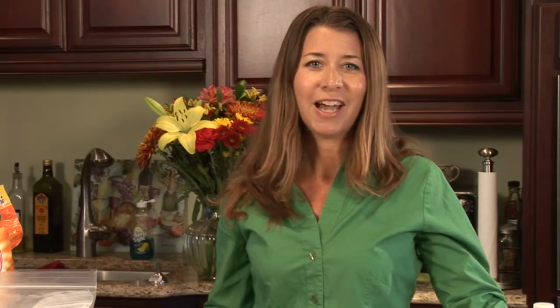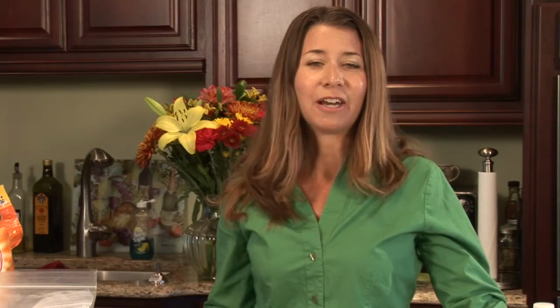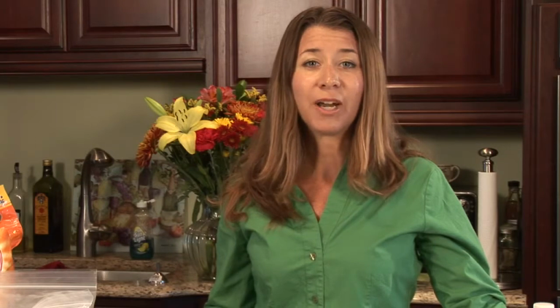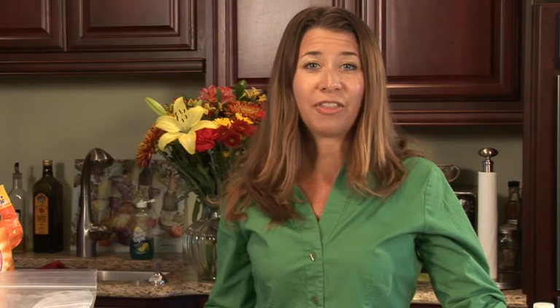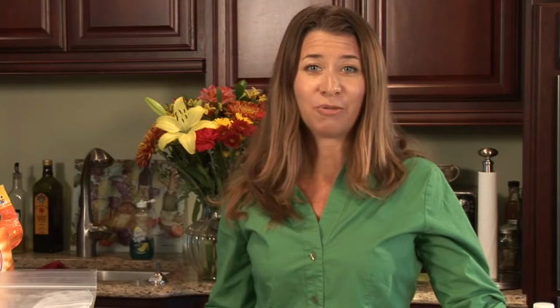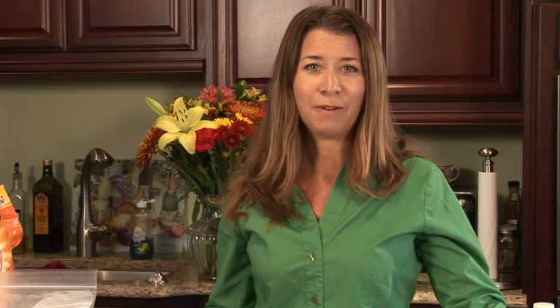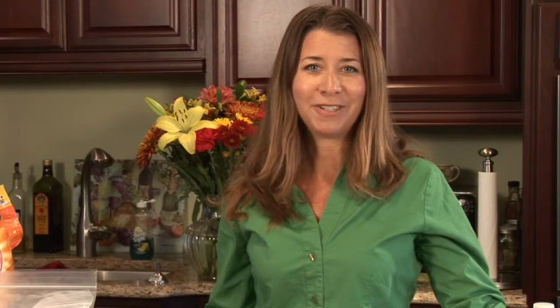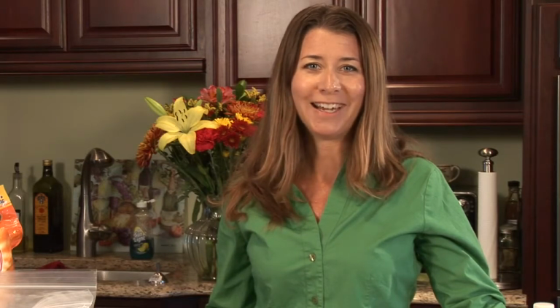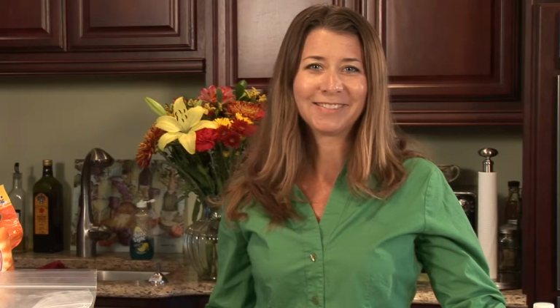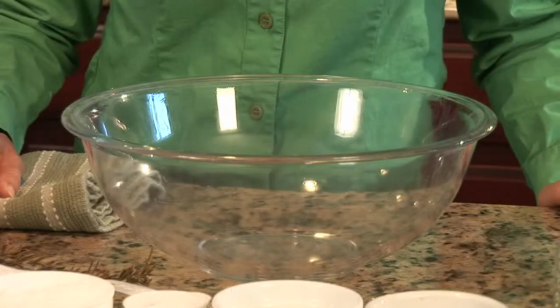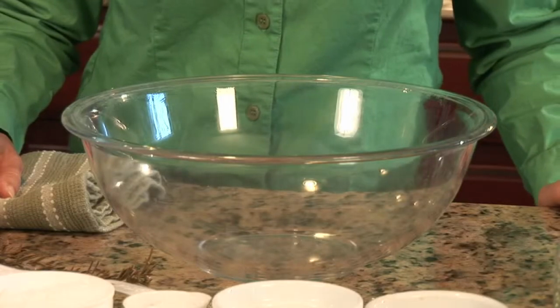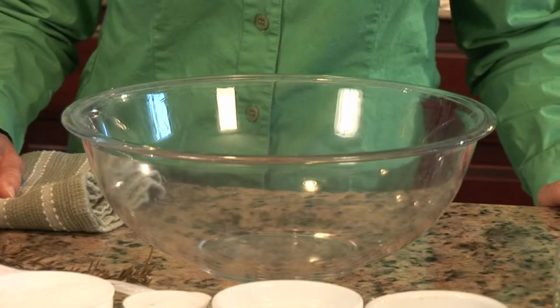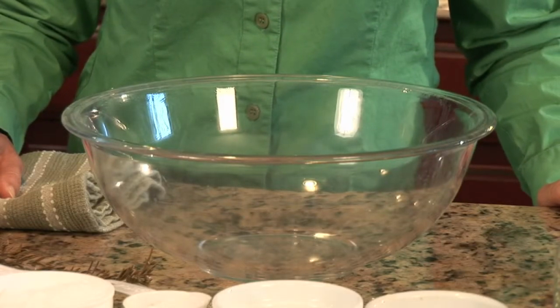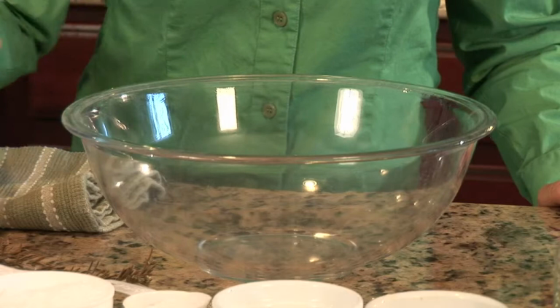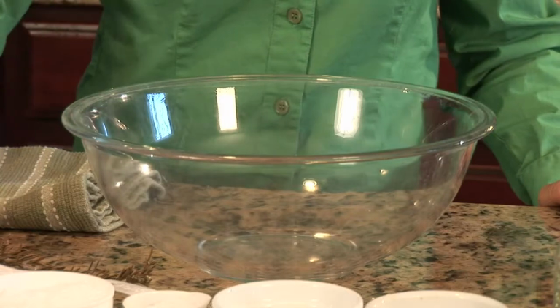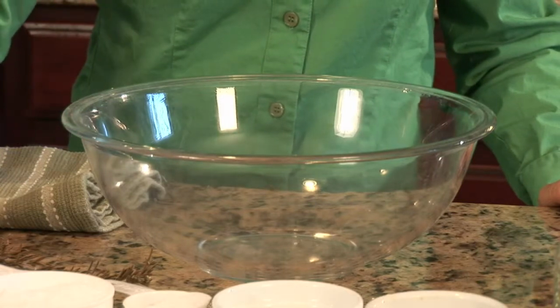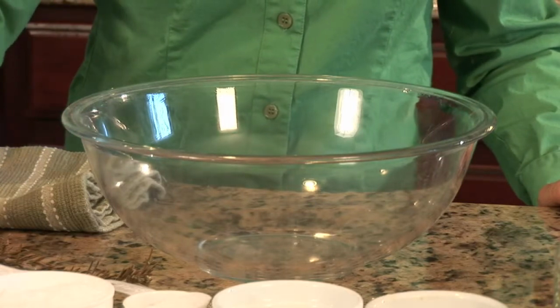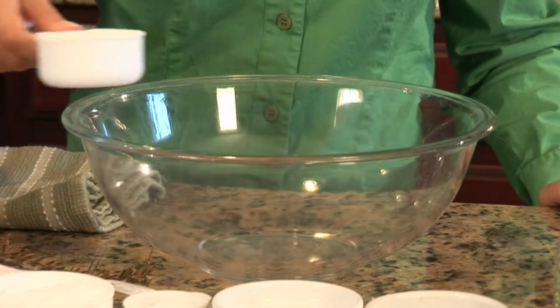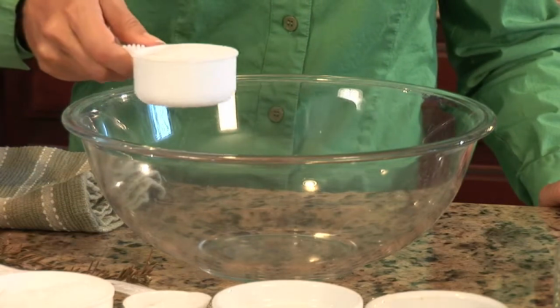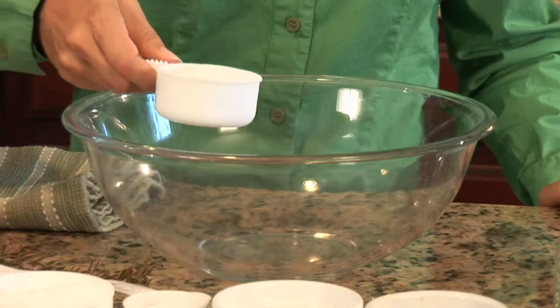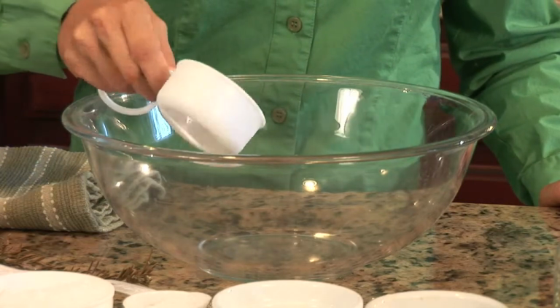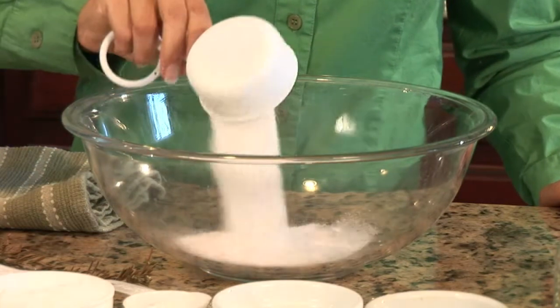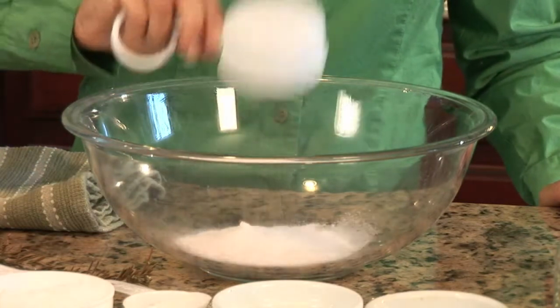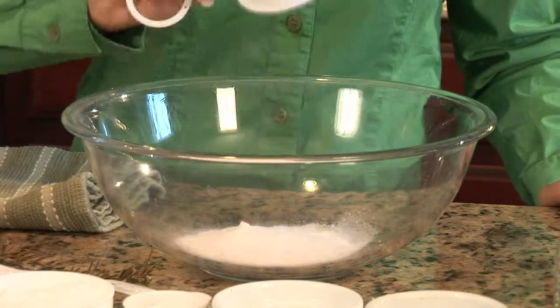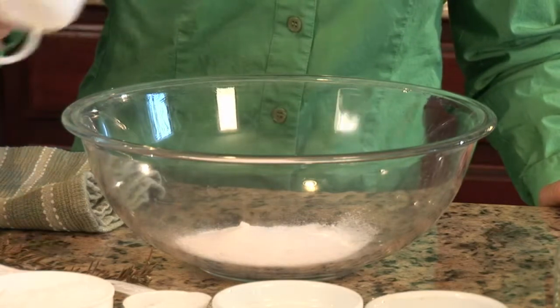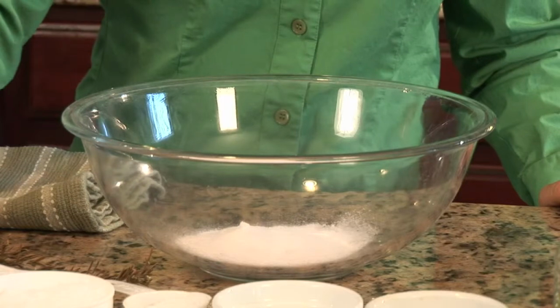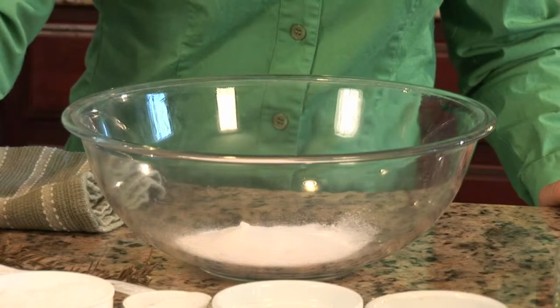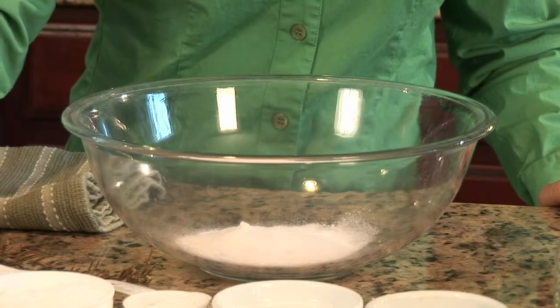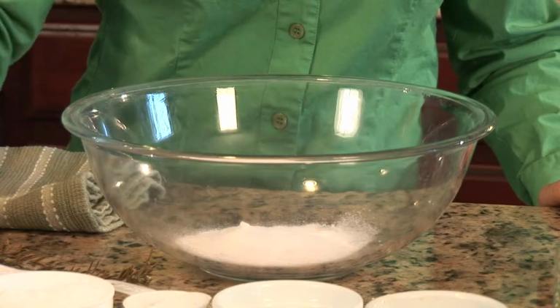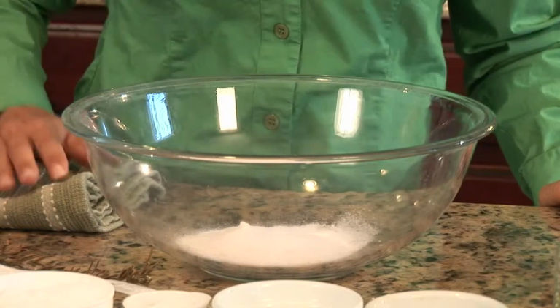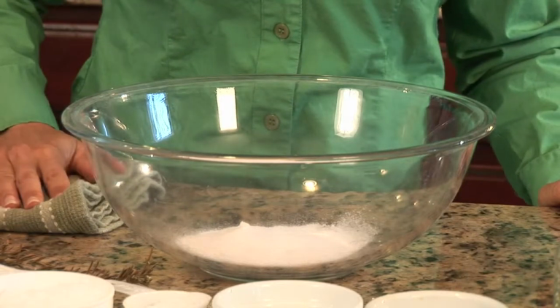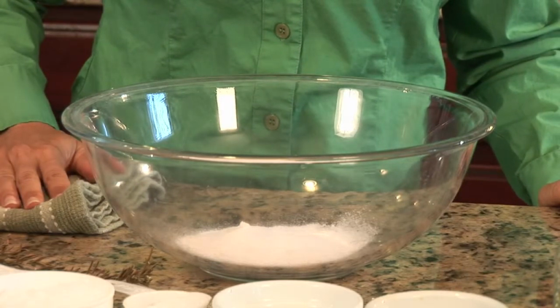I've got a great bath salt recipe for you today. For our bath salt recipe we're going to start off with a half a cup of borax. Borax you can find in many aromatherapy products as desert salt.